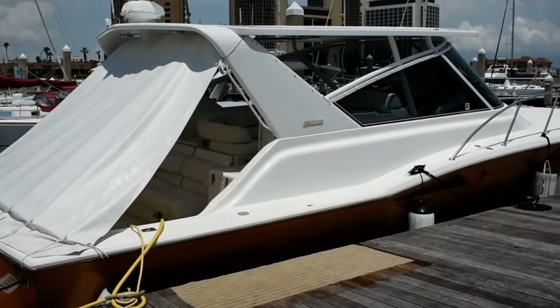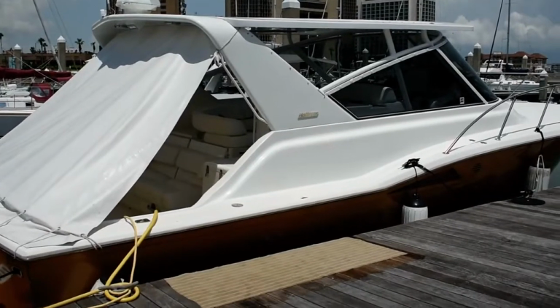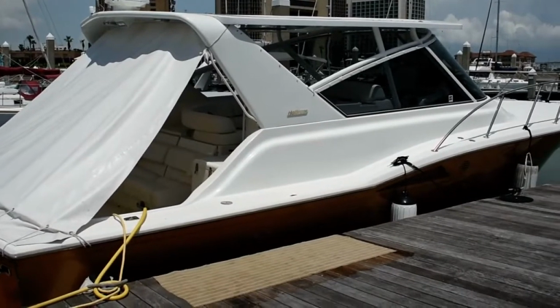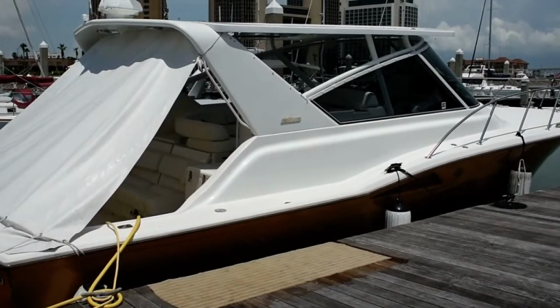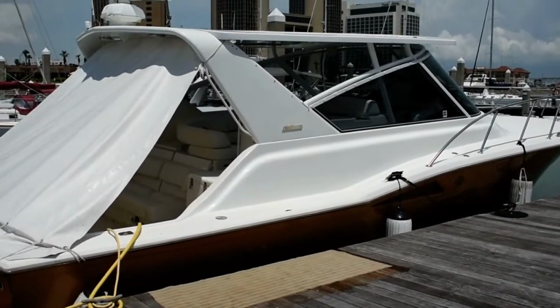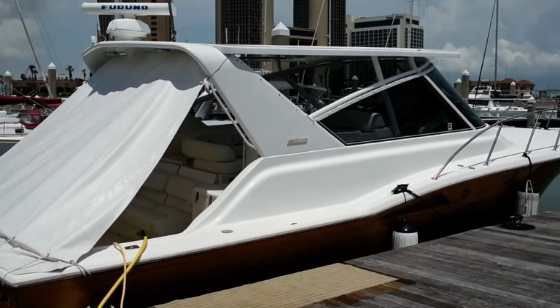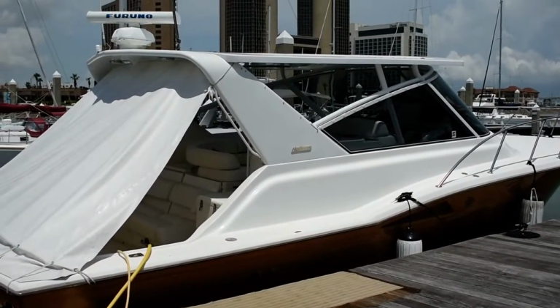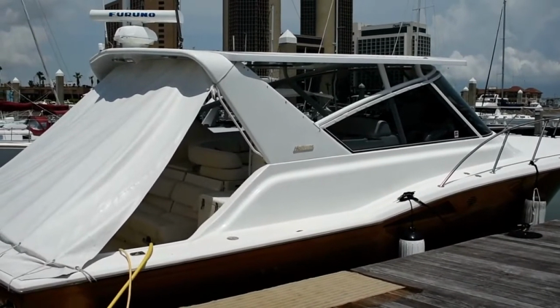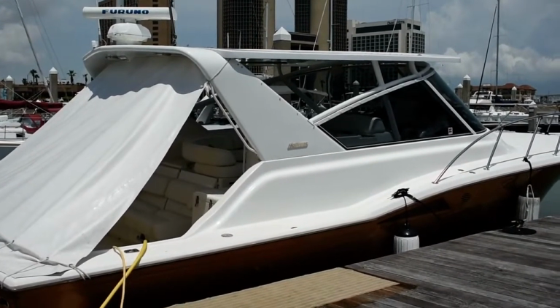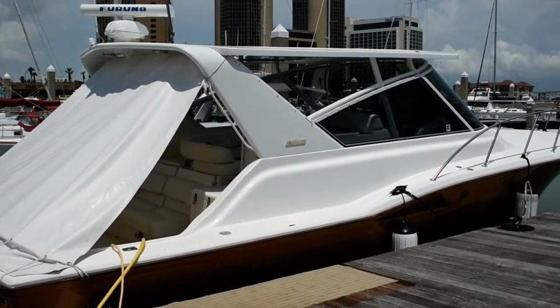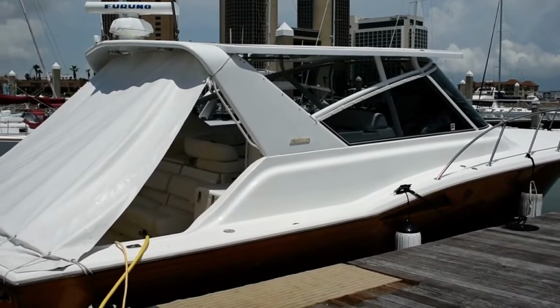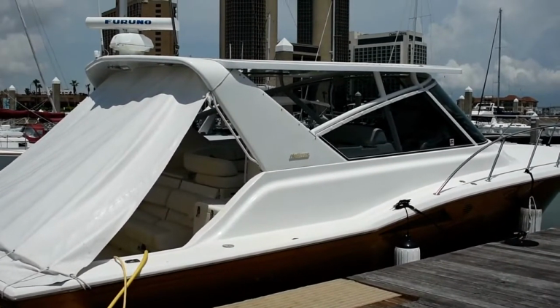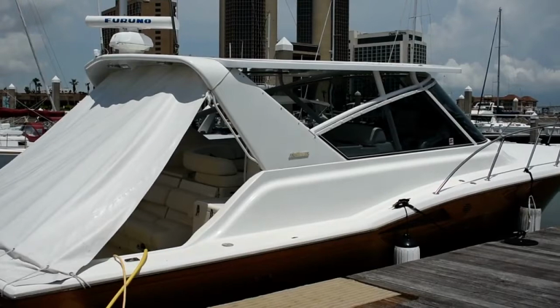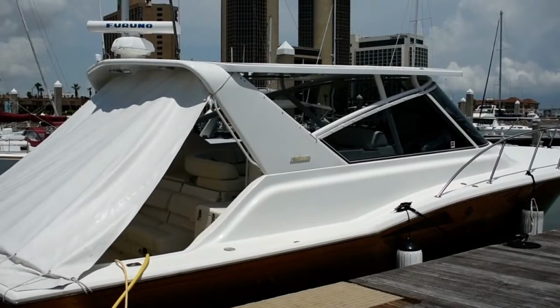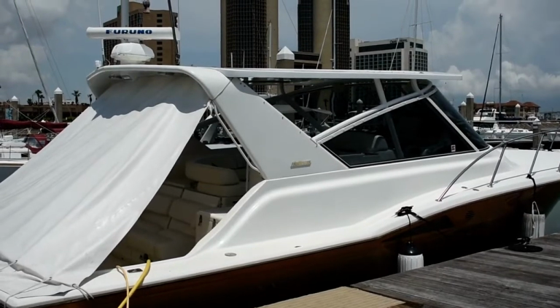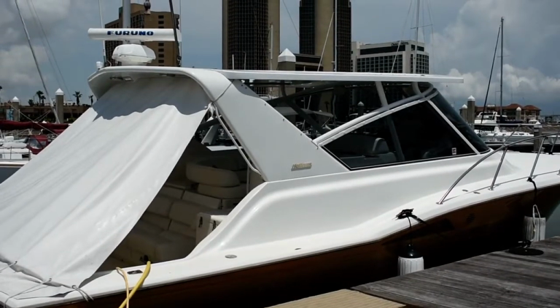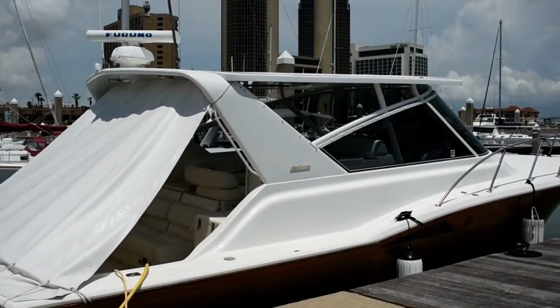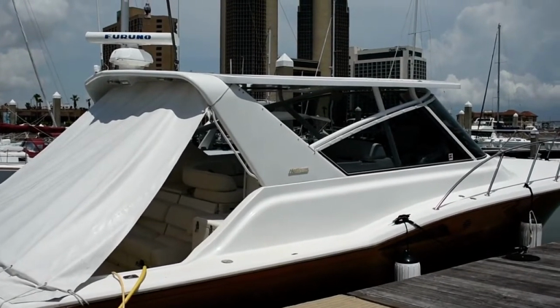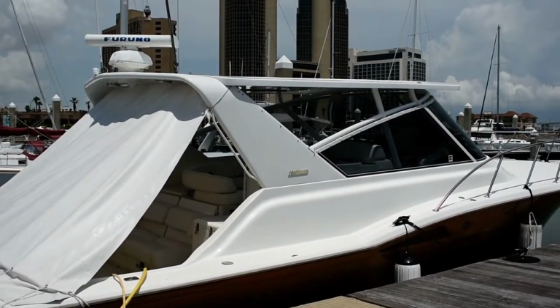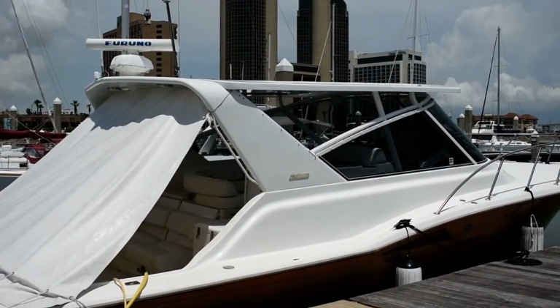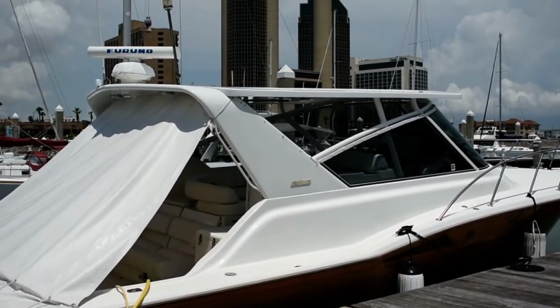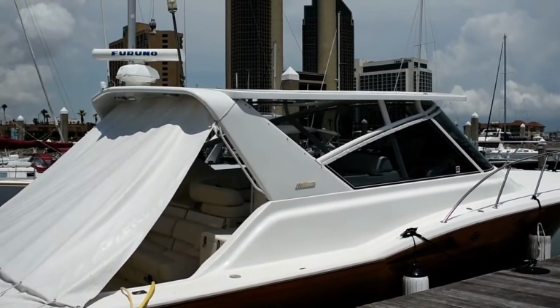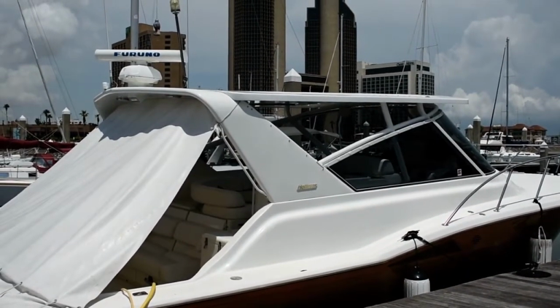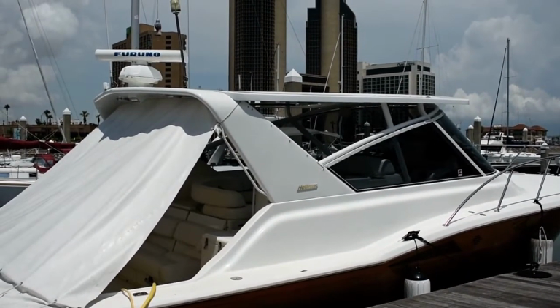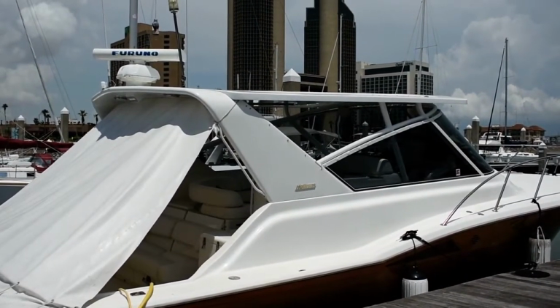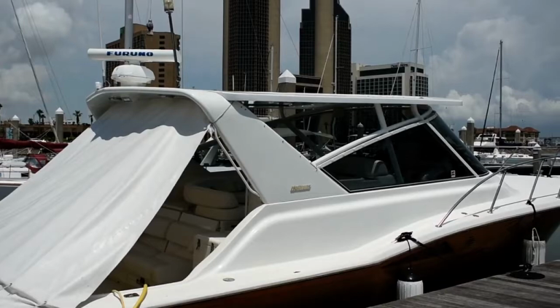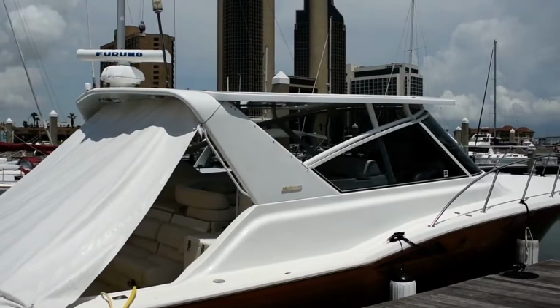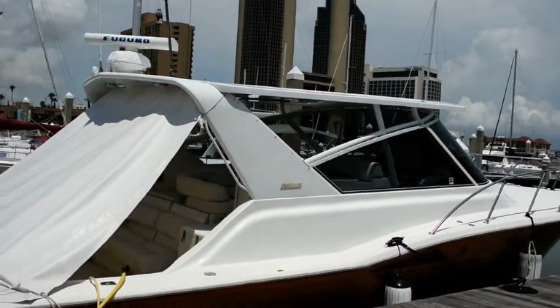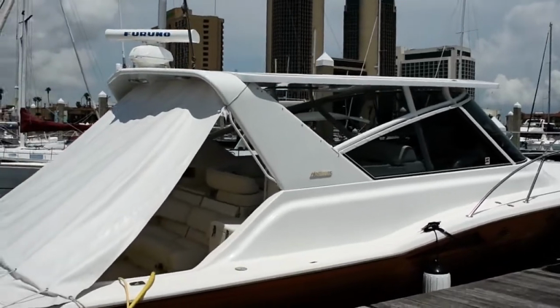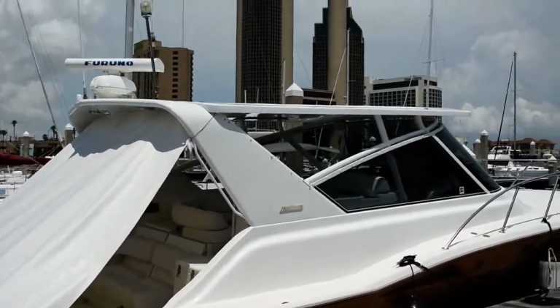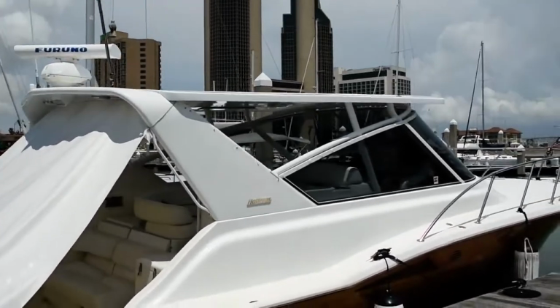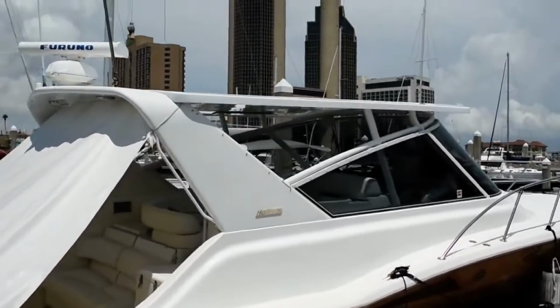Hi, this is Steve the Broker with Boatship Texas, down here on this 1996 Hatteras 39.9 Express. We're going to give you a walk around the exterior of this boat and give you an idea of the deck plan and layout.